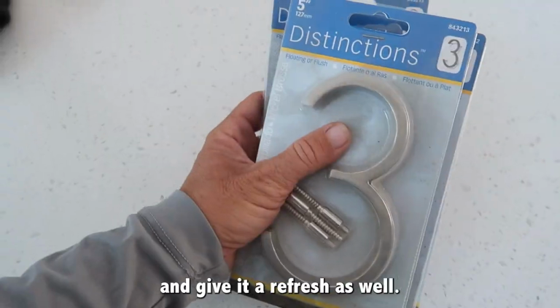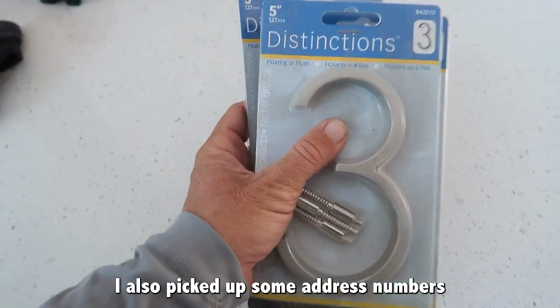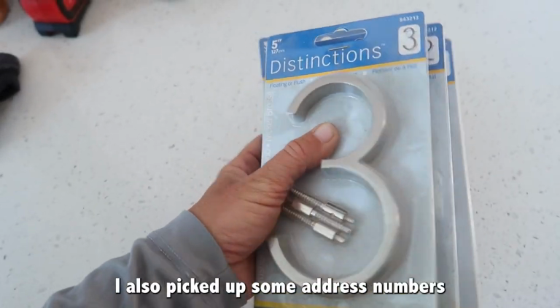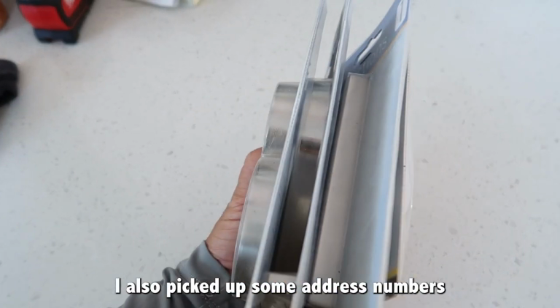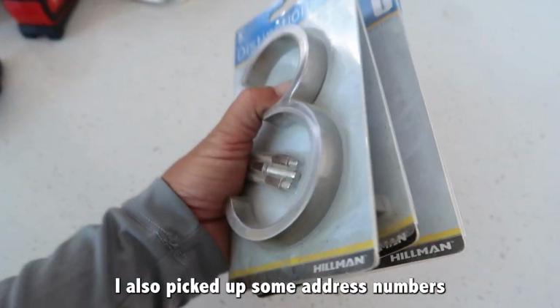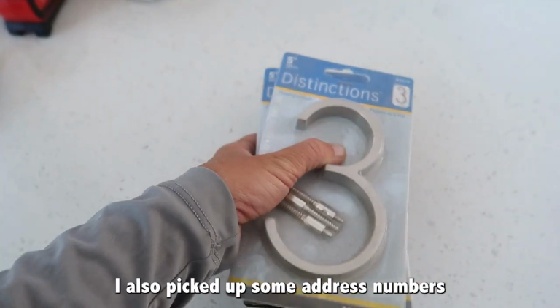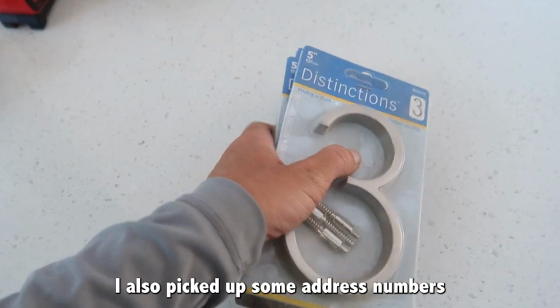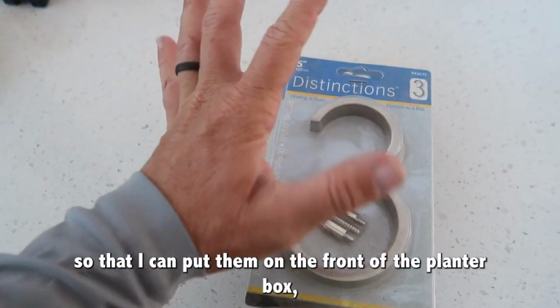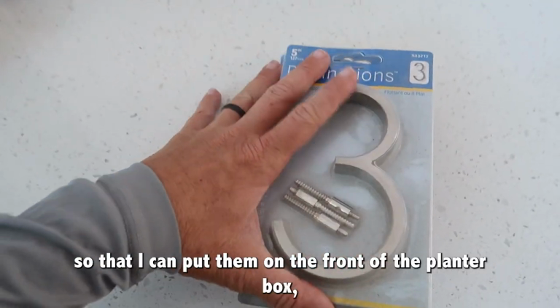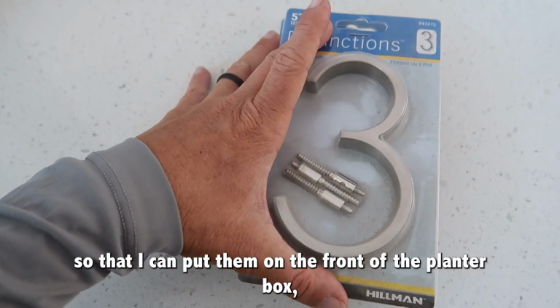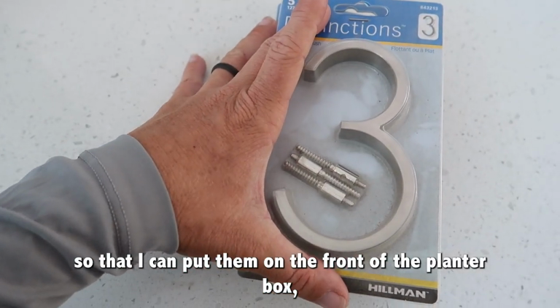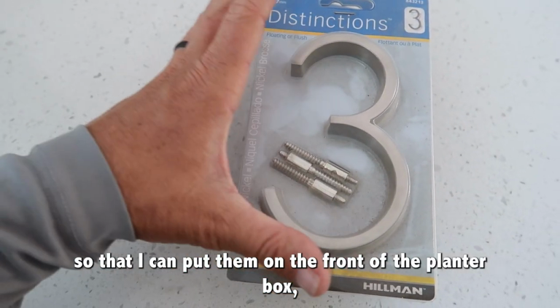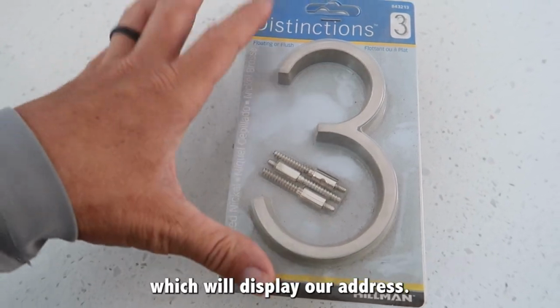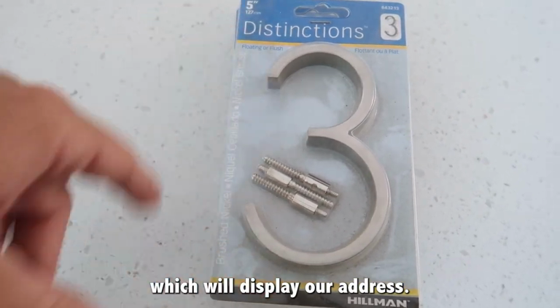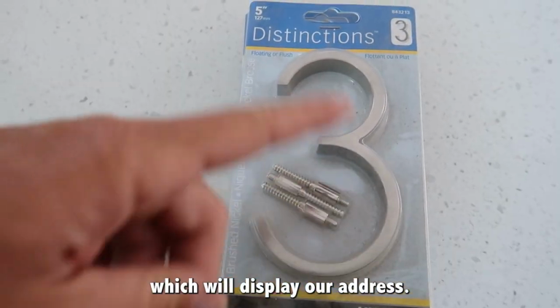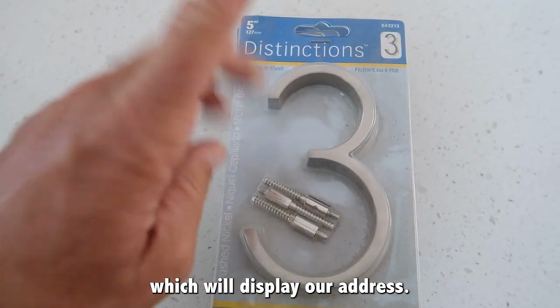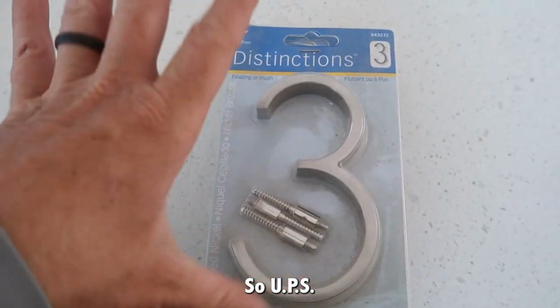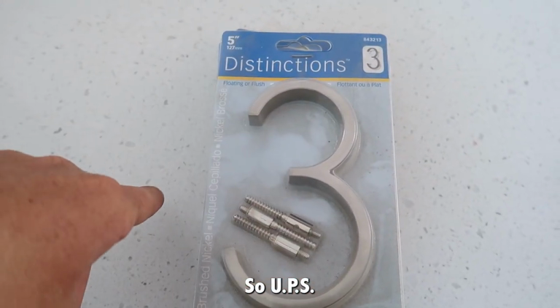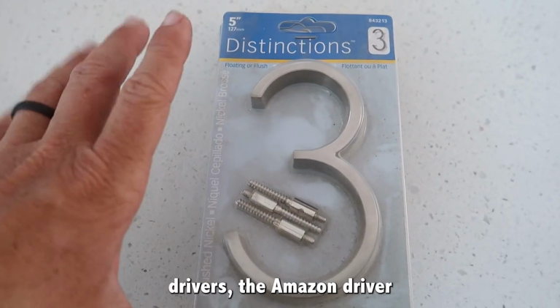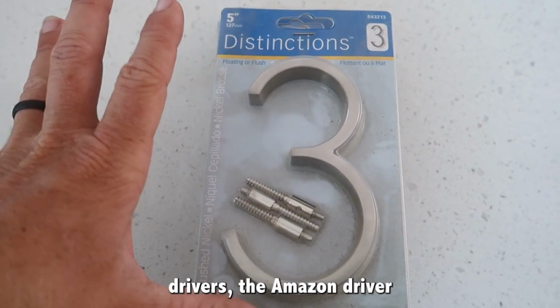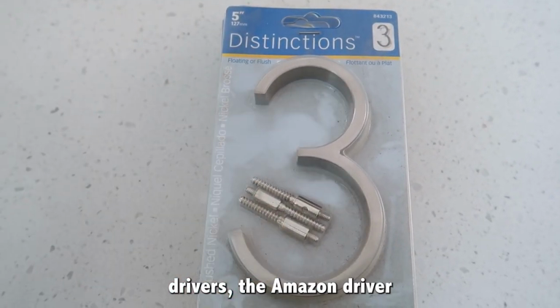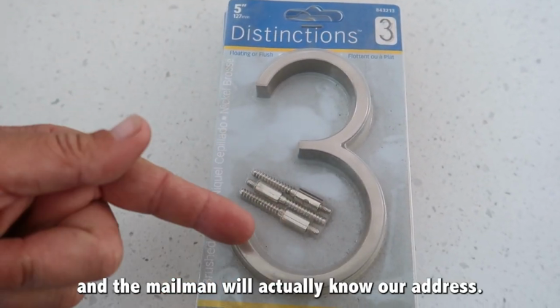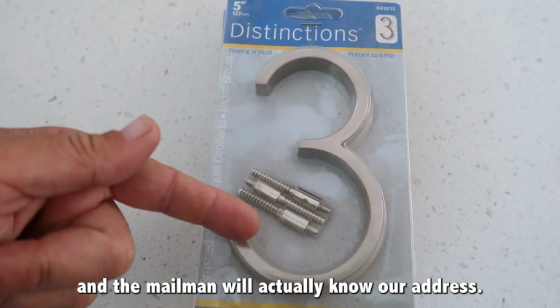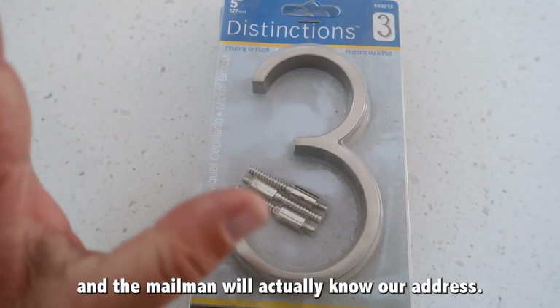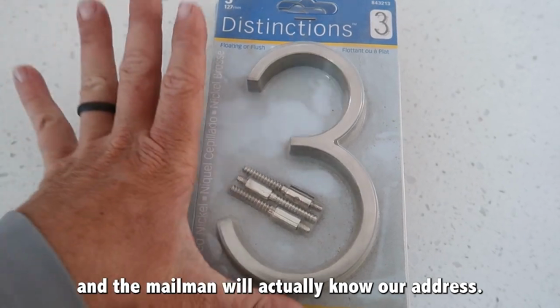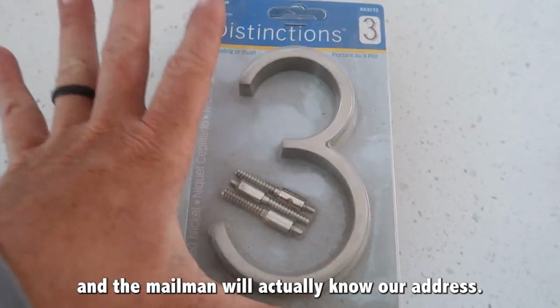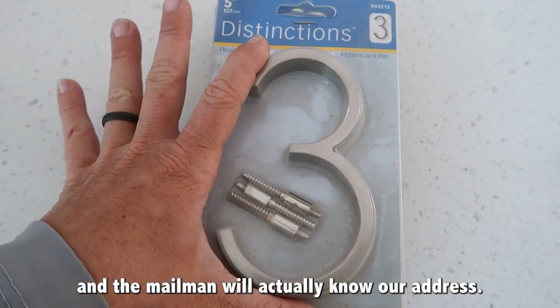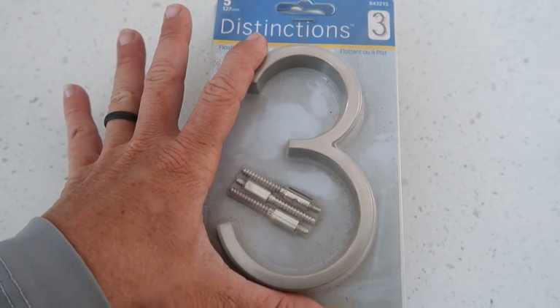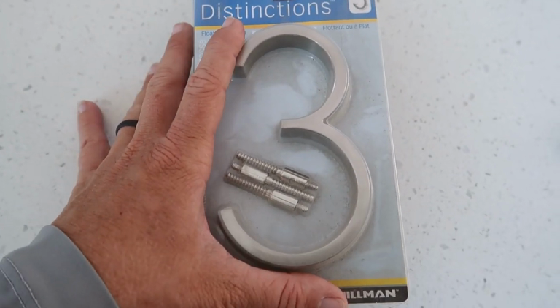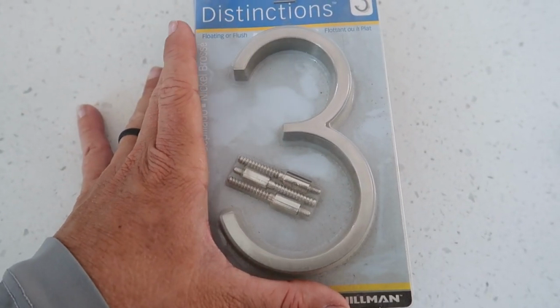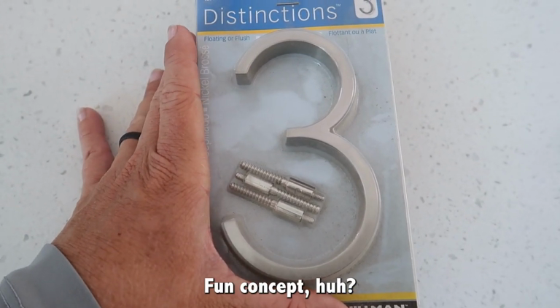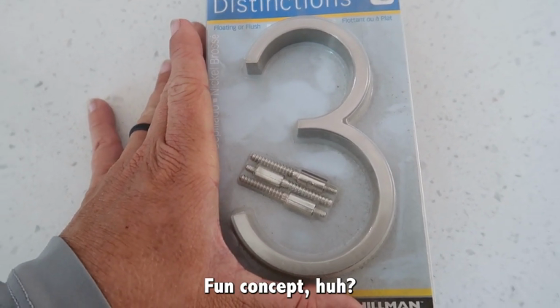I picked up some address numbers so I can put them on the front of the planter box, which will display our address so the UPS driver, Amazon driver, and the mailman will actually know our address. Fun concept, huh?